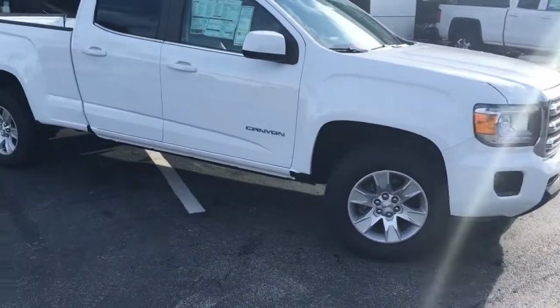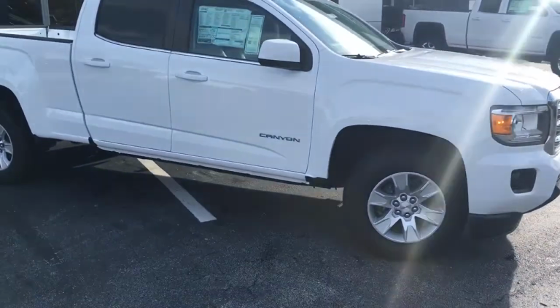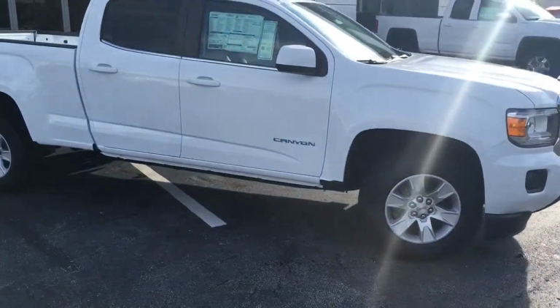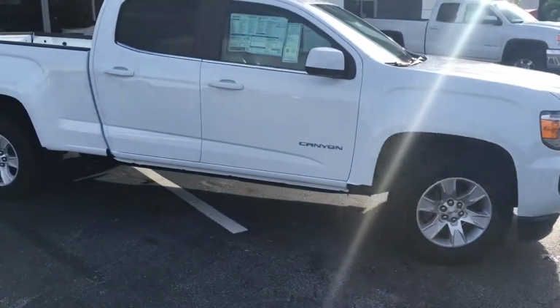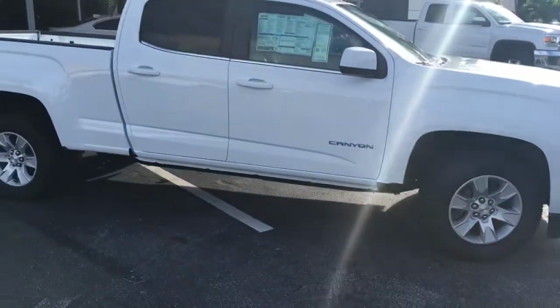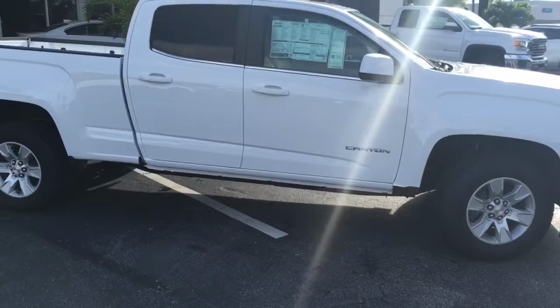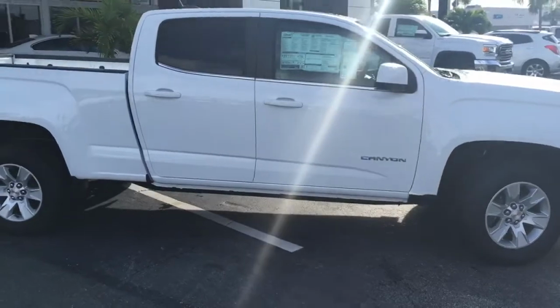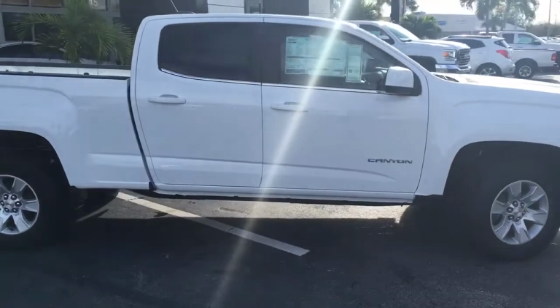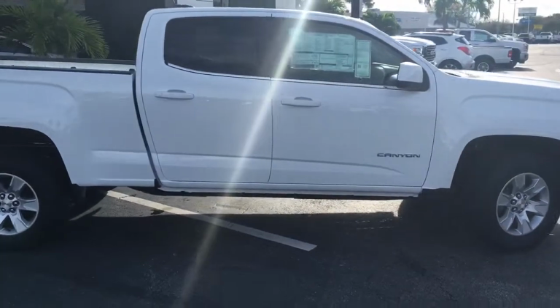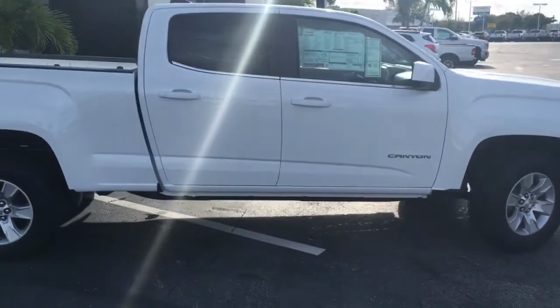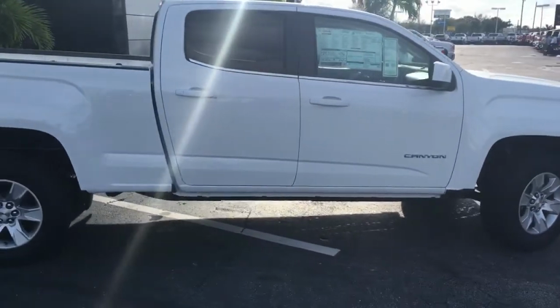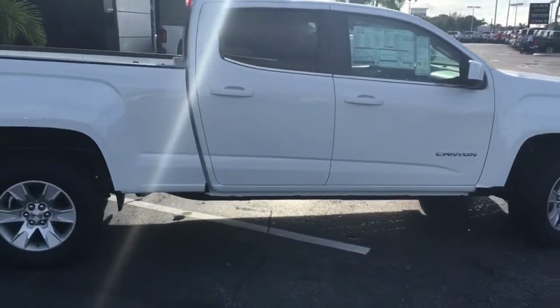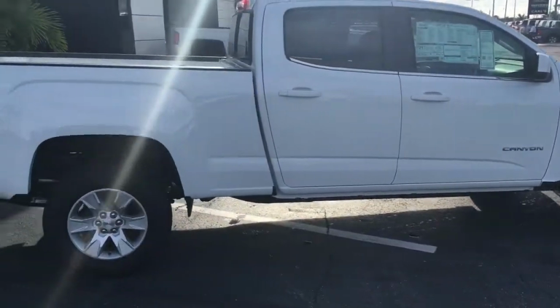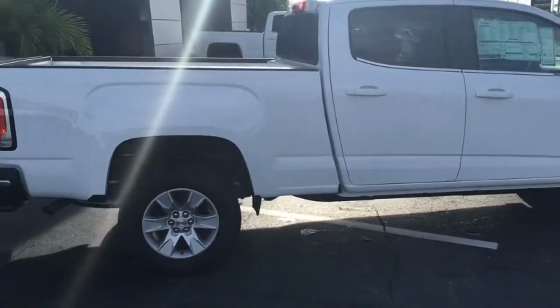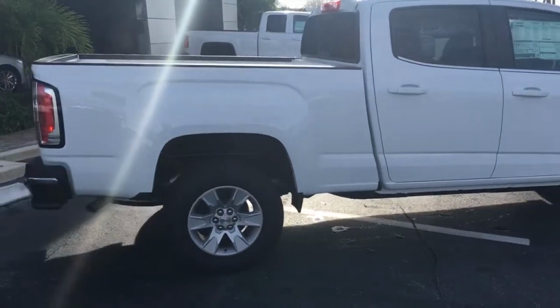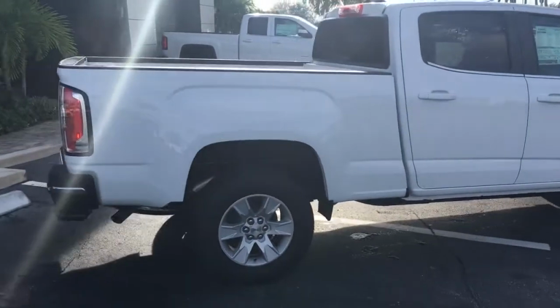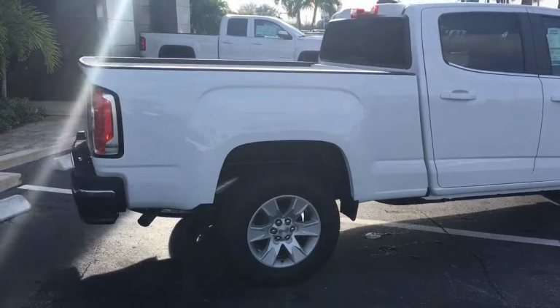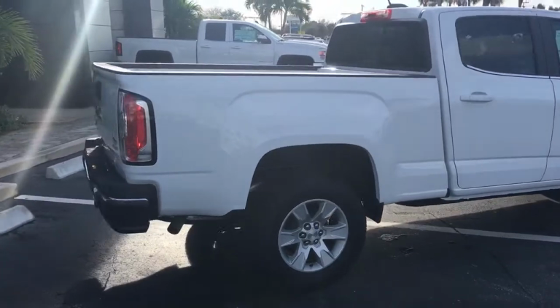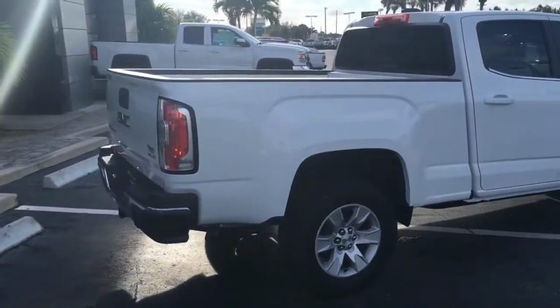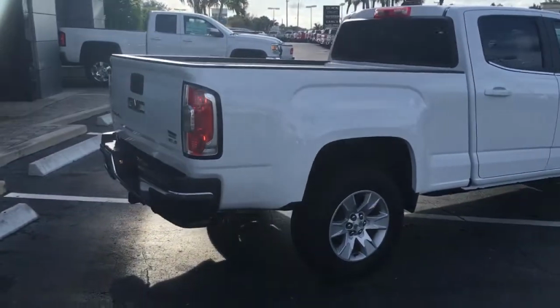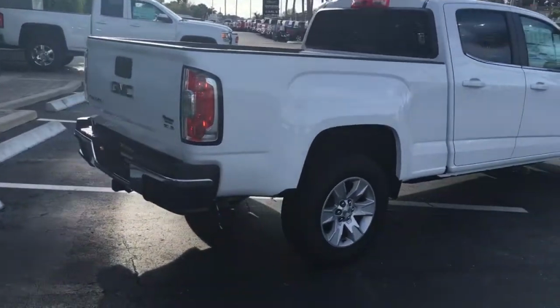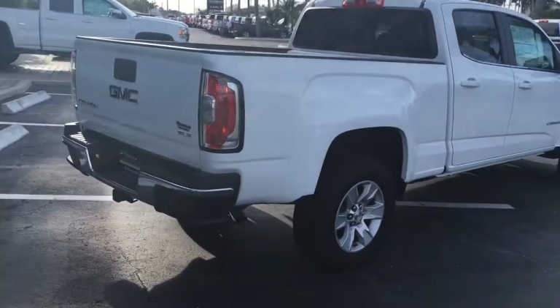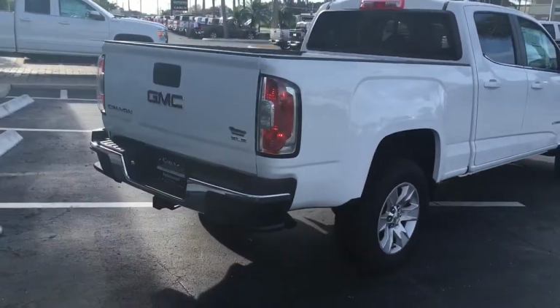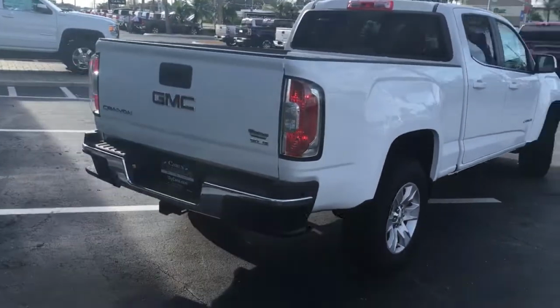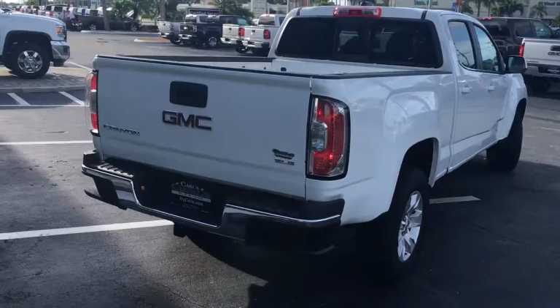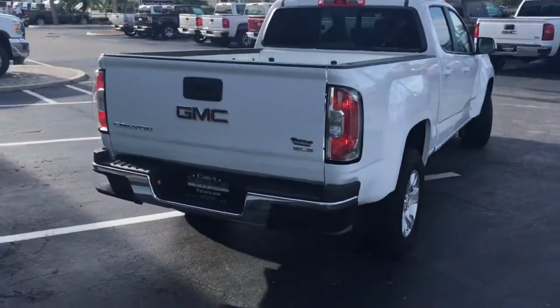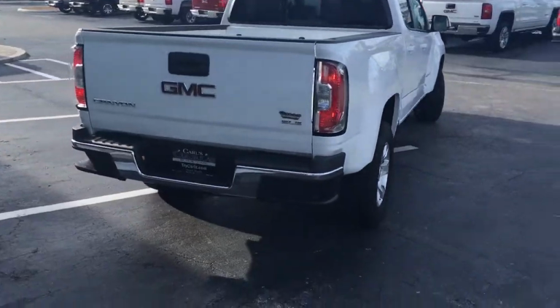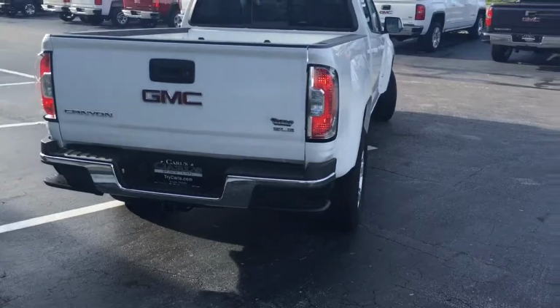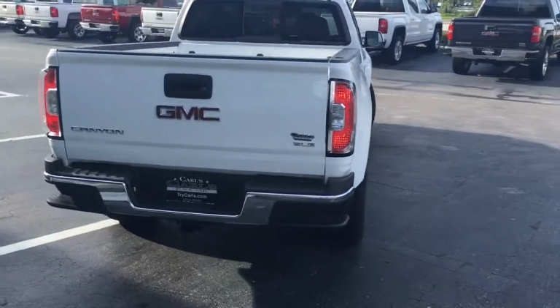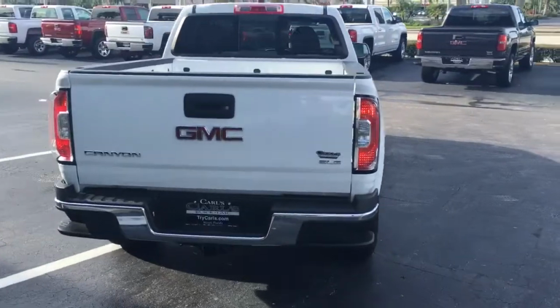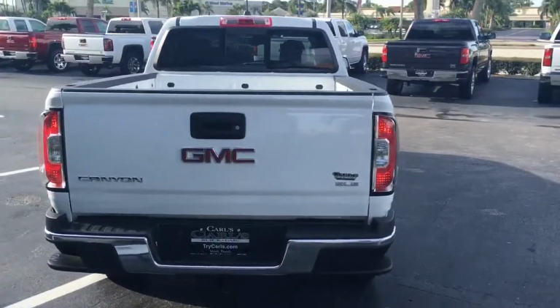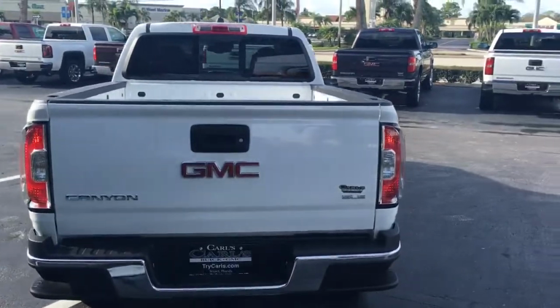This Canyon is an SLE model. It does come equipped with remote start. You can start this vehicle with up to 200 feet with your key fob, or from pretty much anywhere in the world that you have cell phone service with your OnStar app.